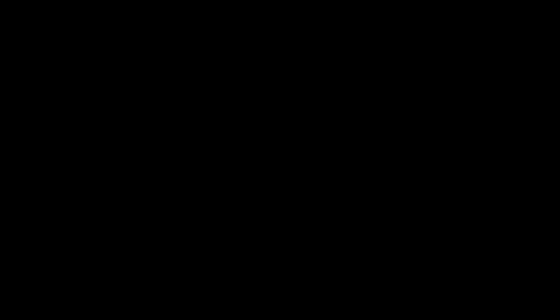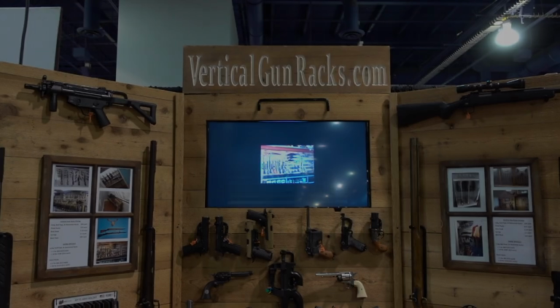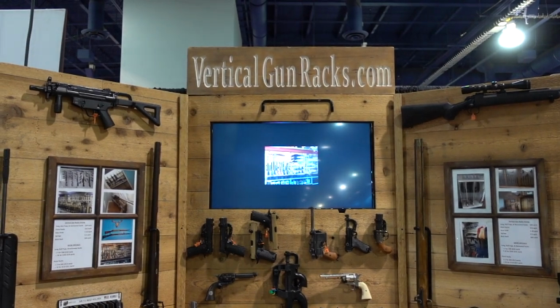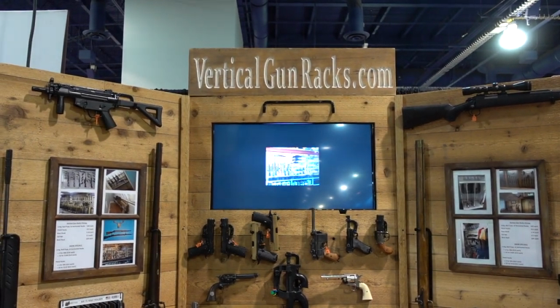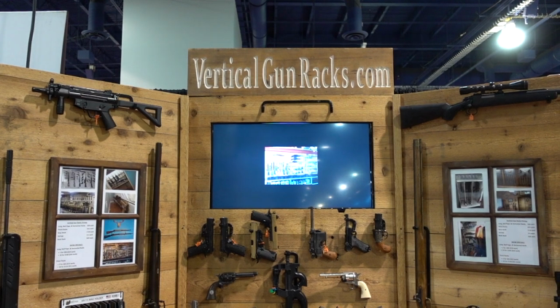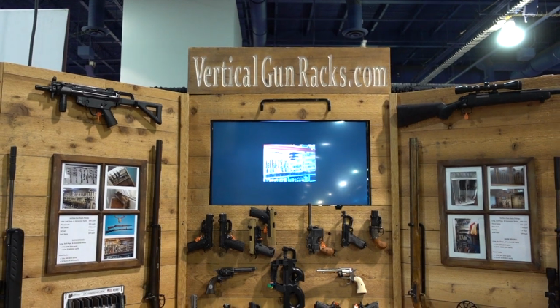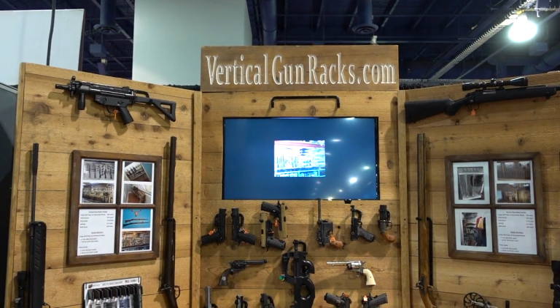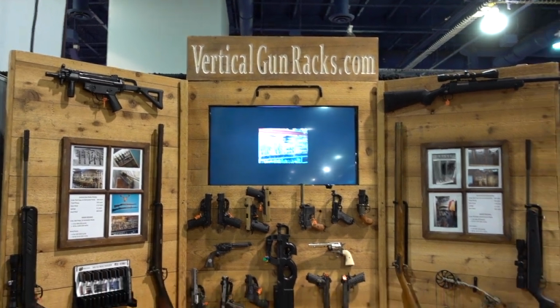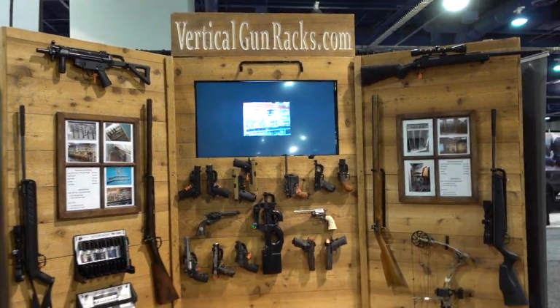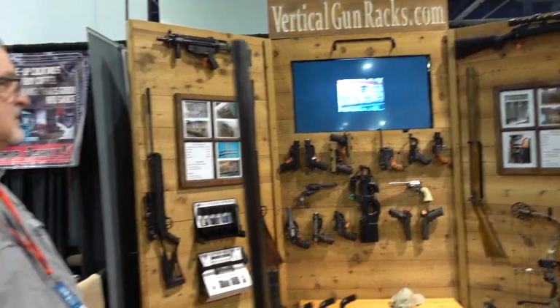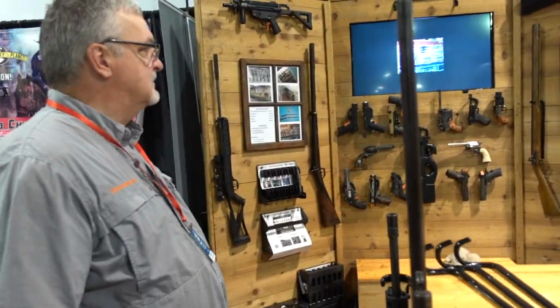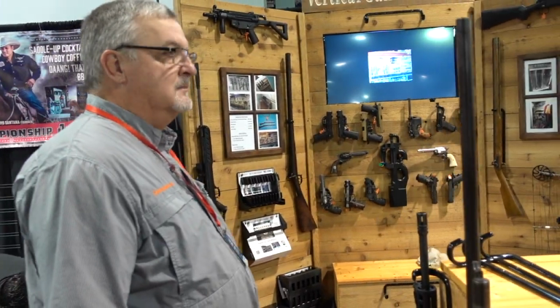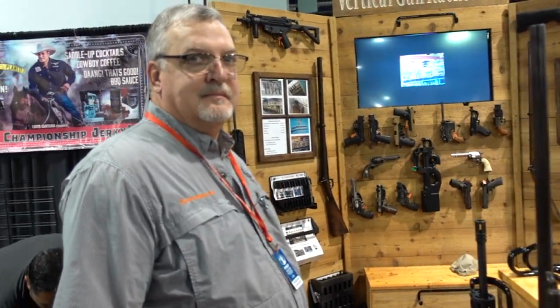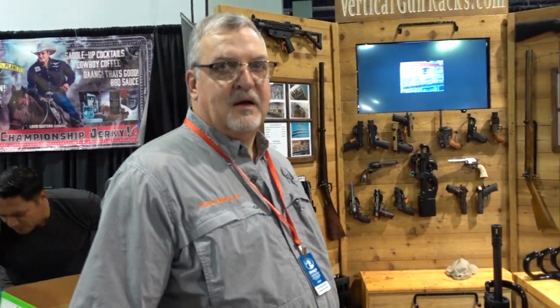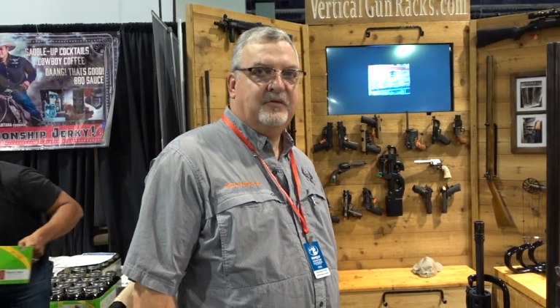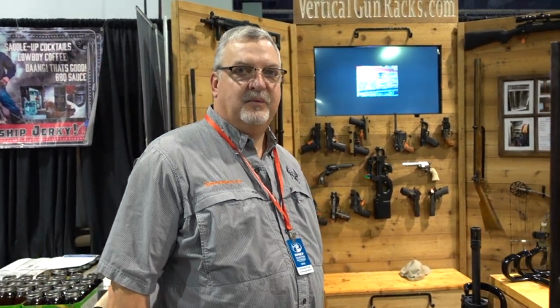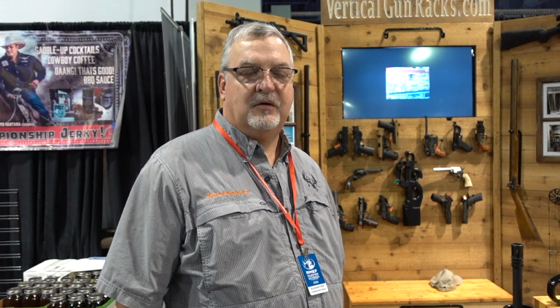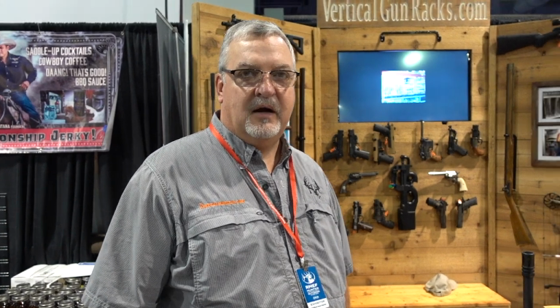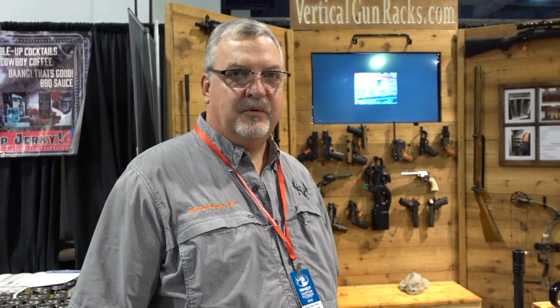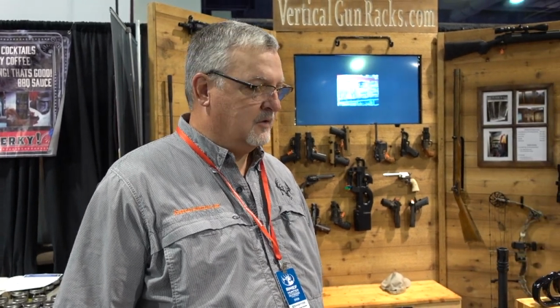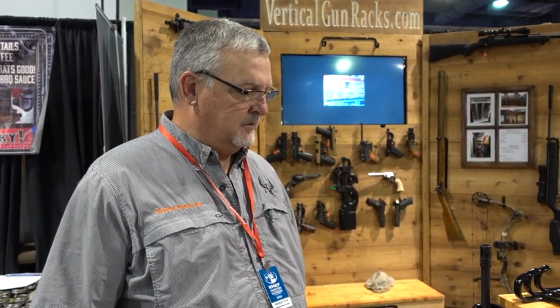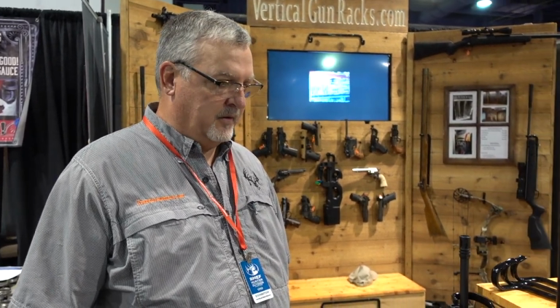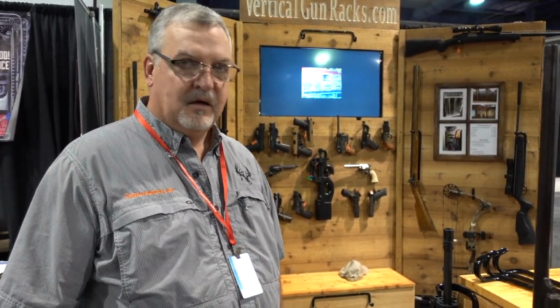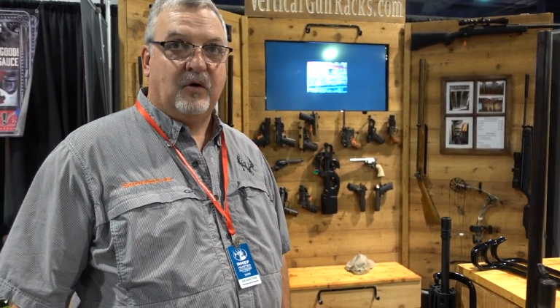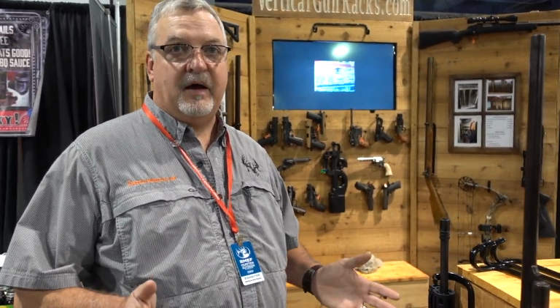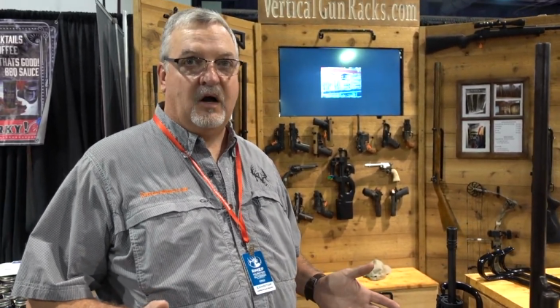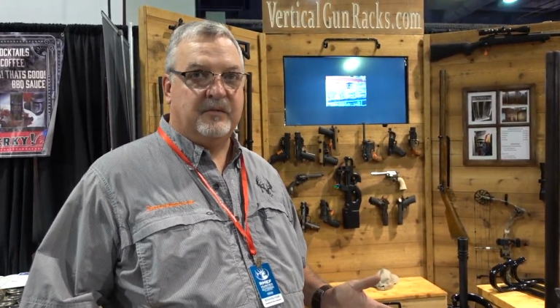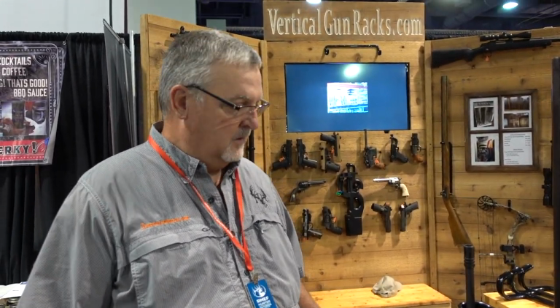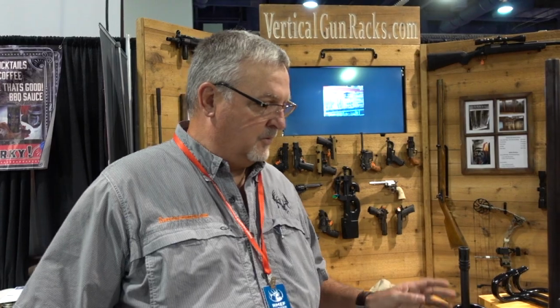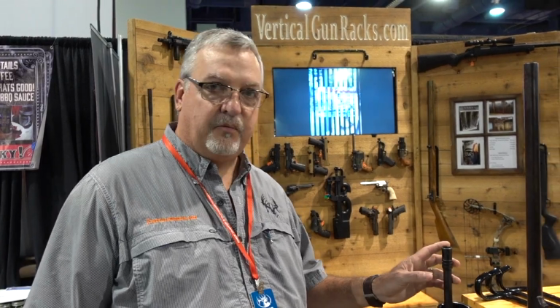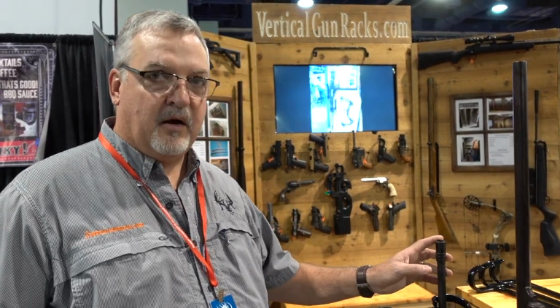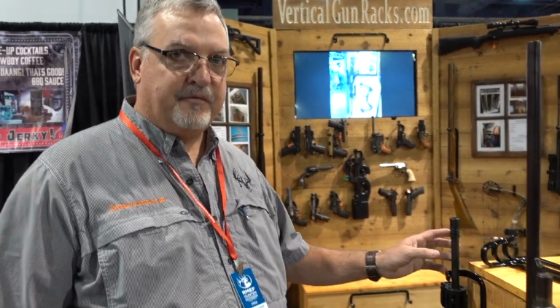Guys, we're here at Vertical Gun Racks. We're going to go ahead and get a little demonstration here. This is Mike with Vertical Gun Racks. I'm going to give you a quick demo. It's a one rack fits all system. We'll start off with the AR platform.